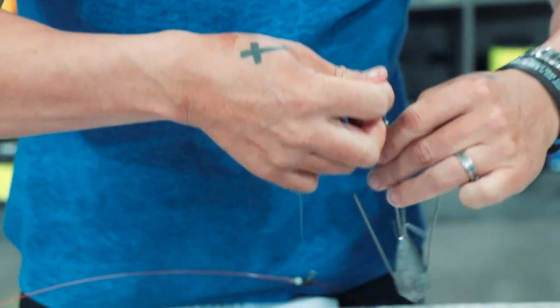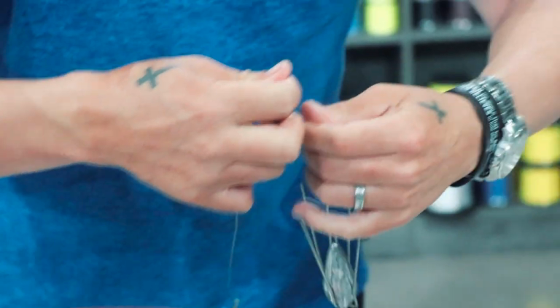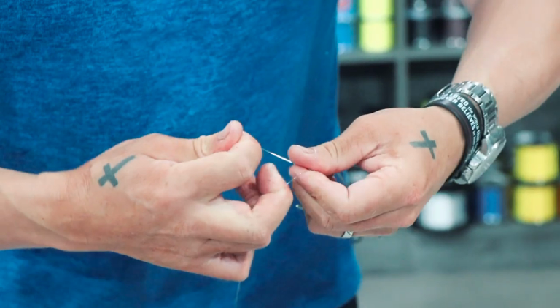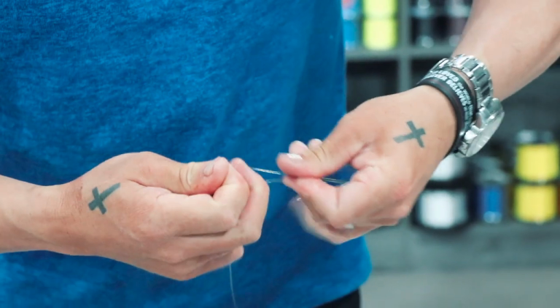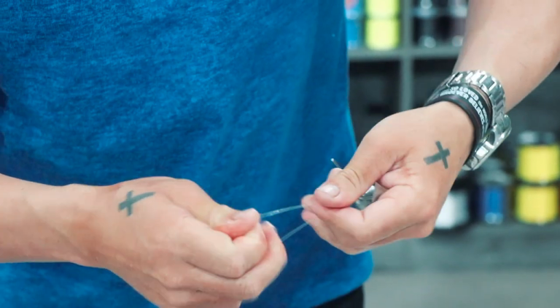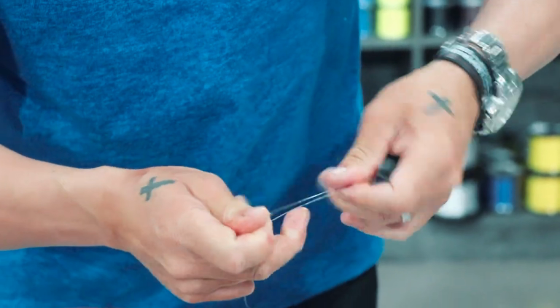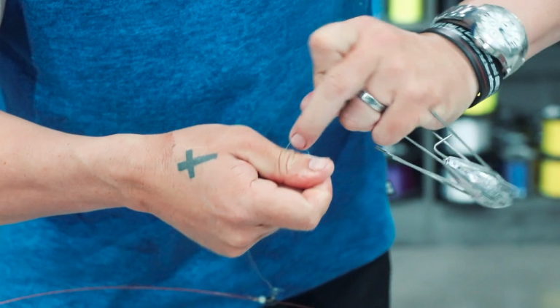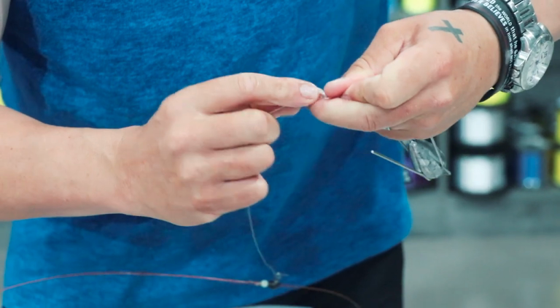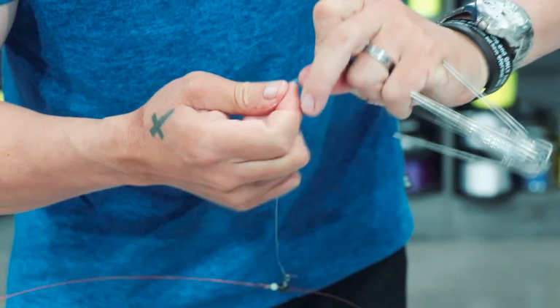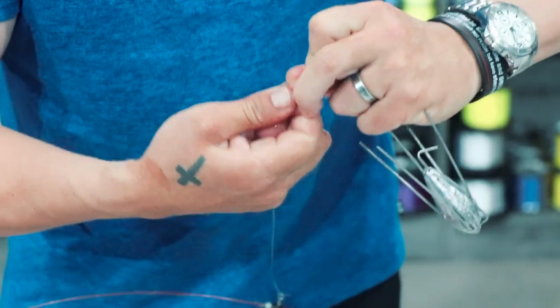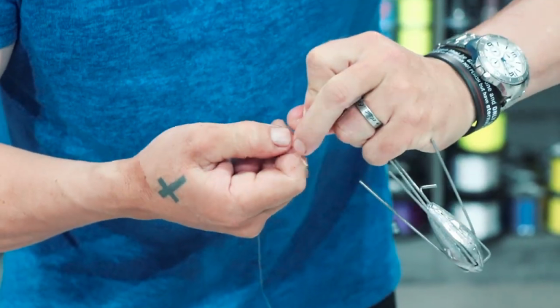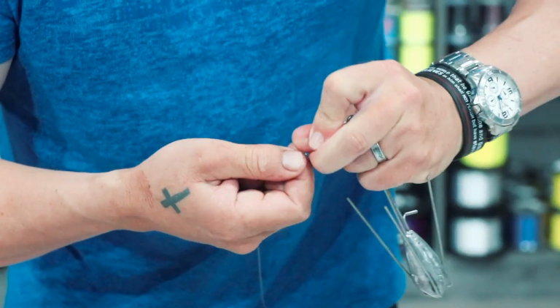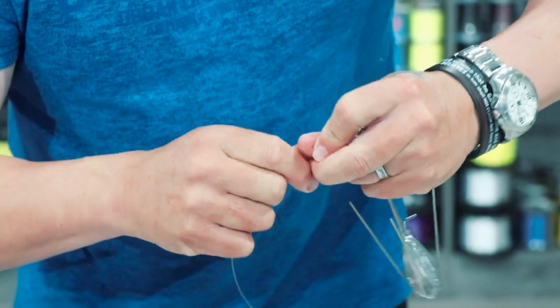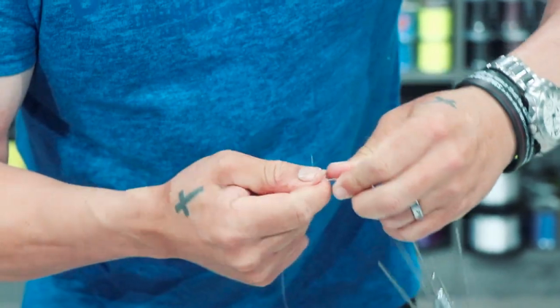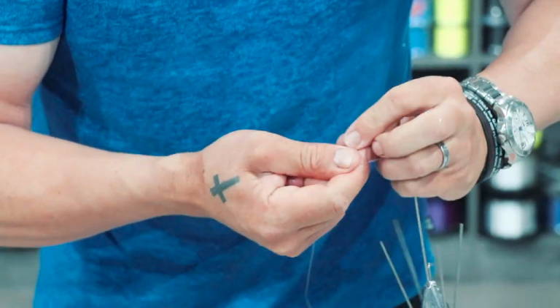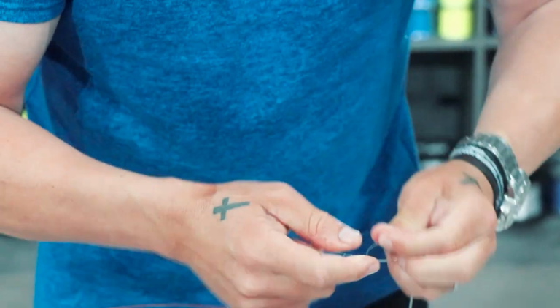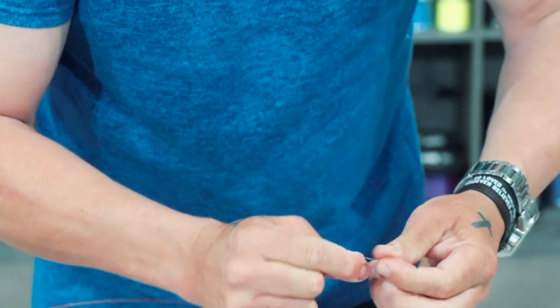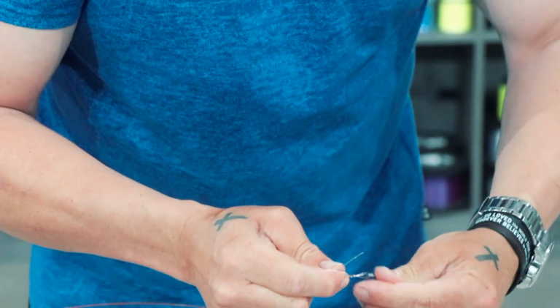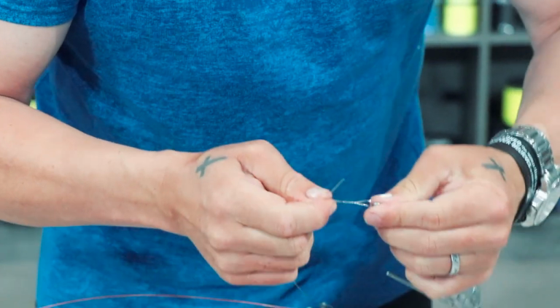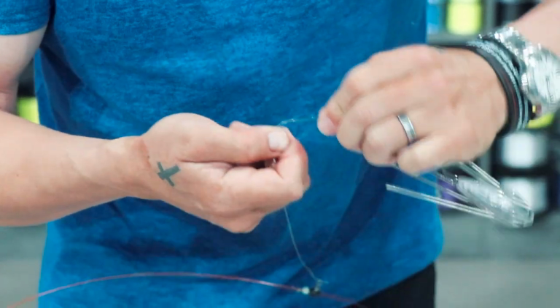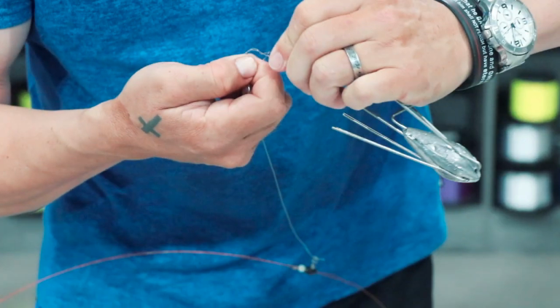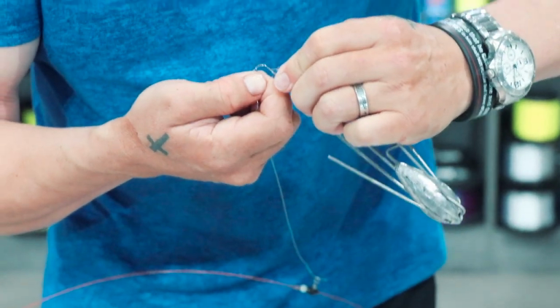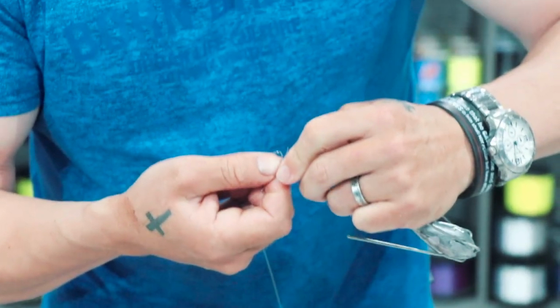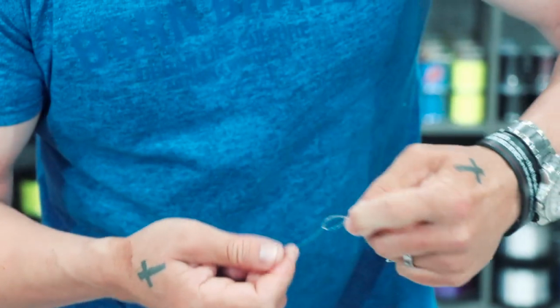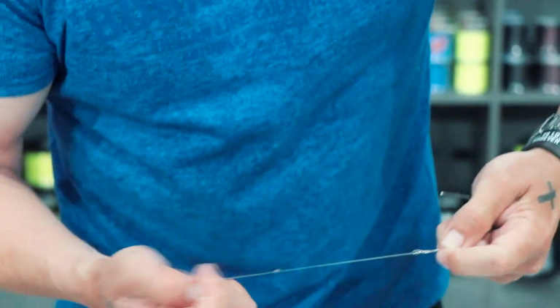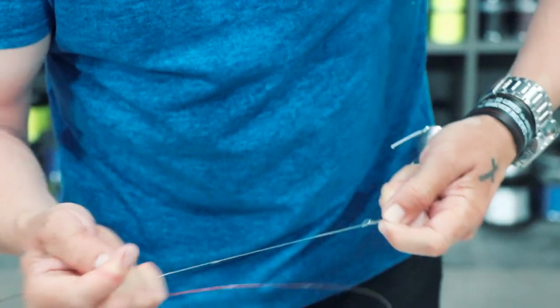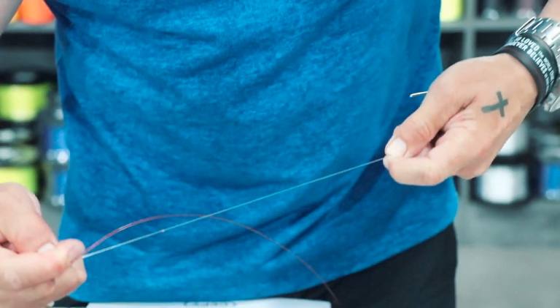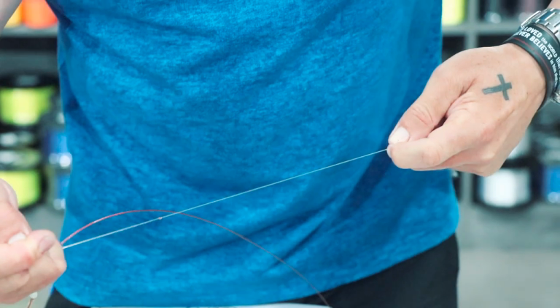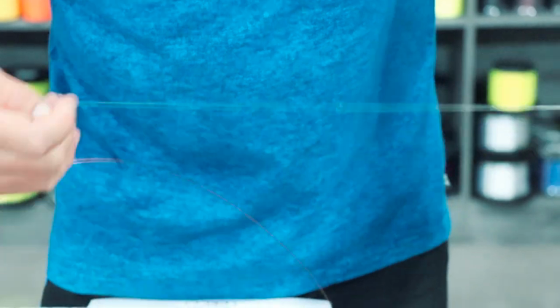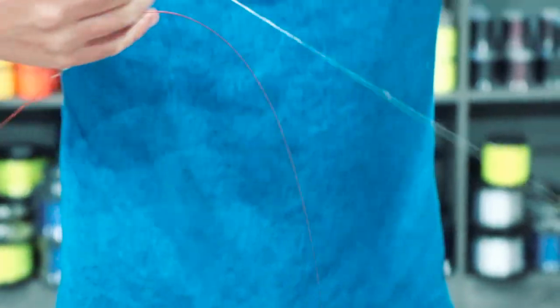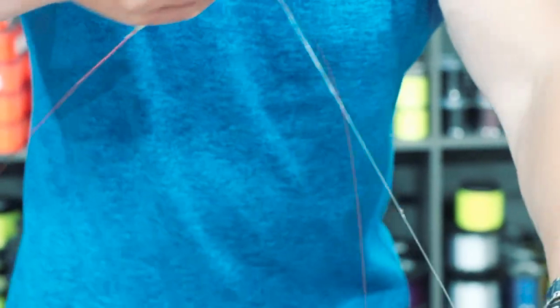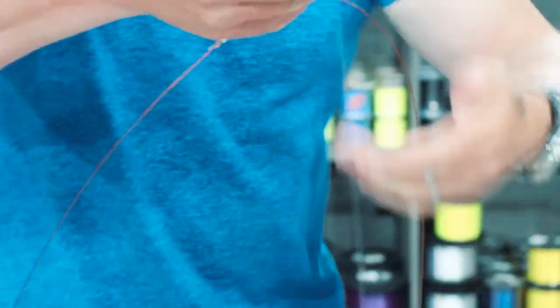Remember to use 17 kilogram line for your sinker trace. Otherwise, with the current it will just swirl over your sinker line and pull loose — you'll lose your sinker. Don't use too light a sinker line on this; quite heavy, 17 kilogram.